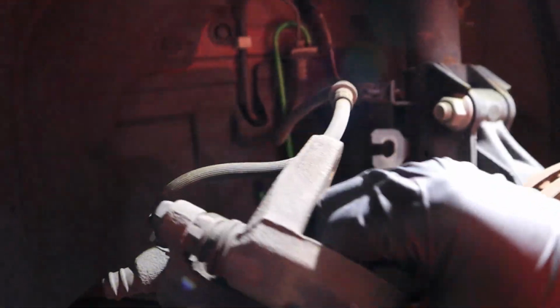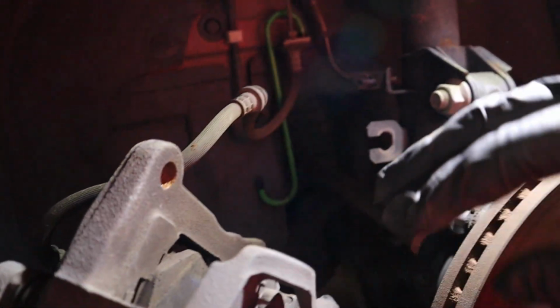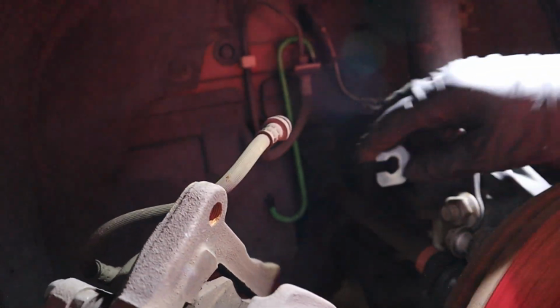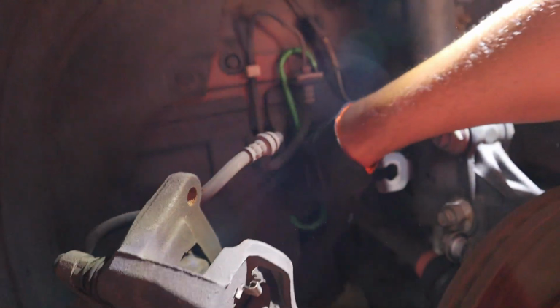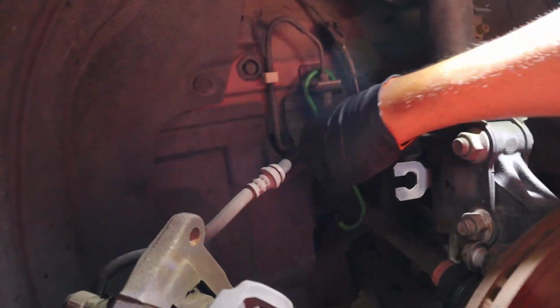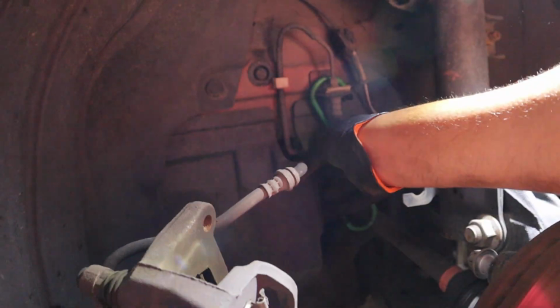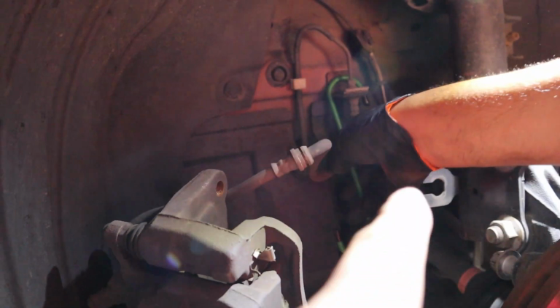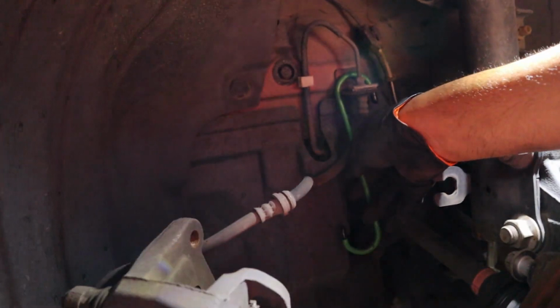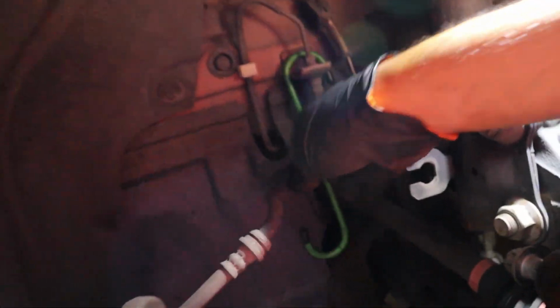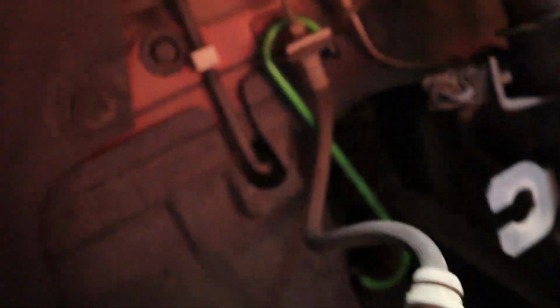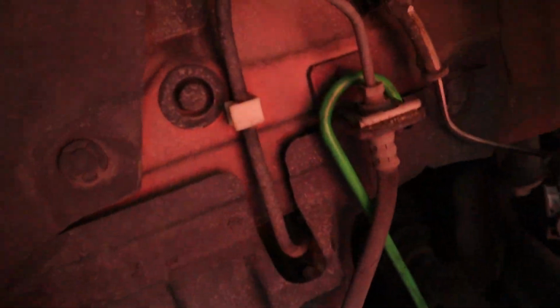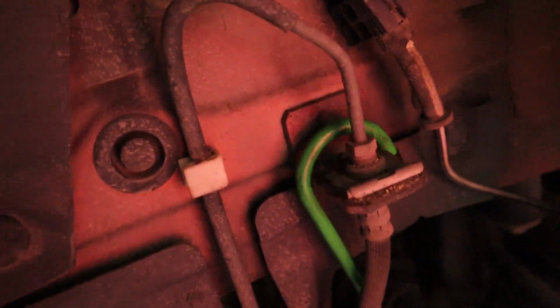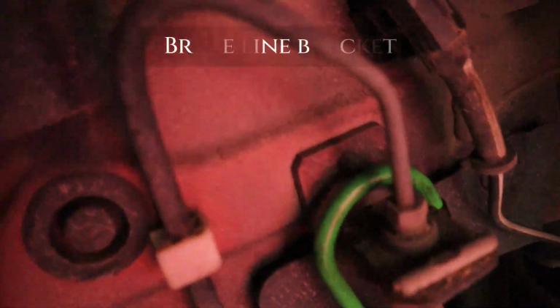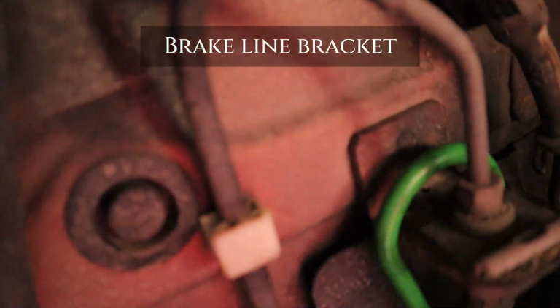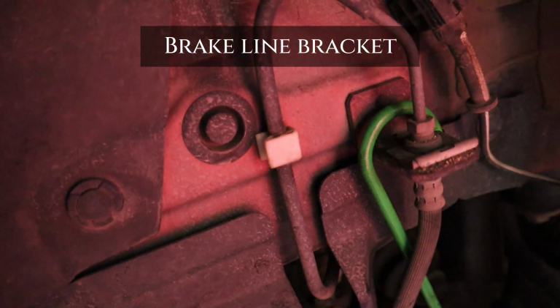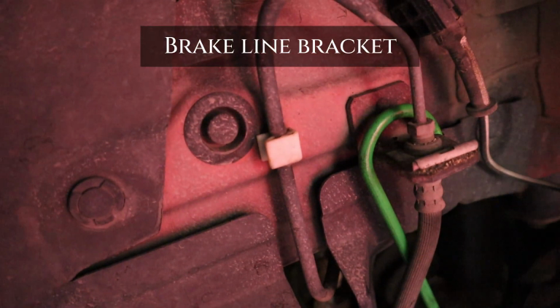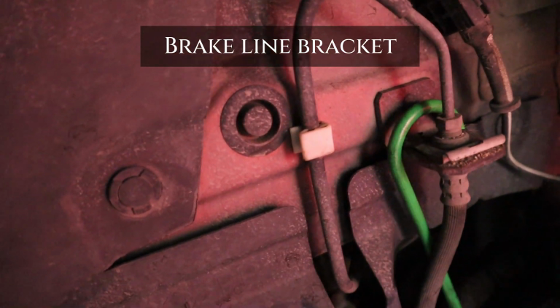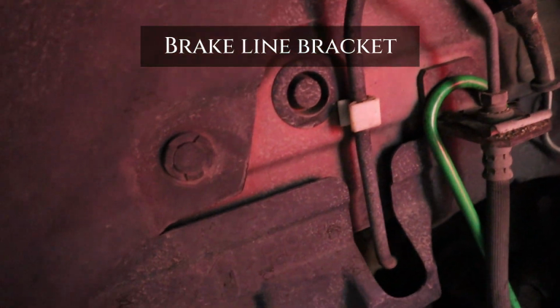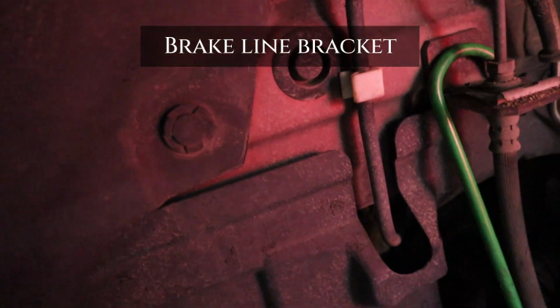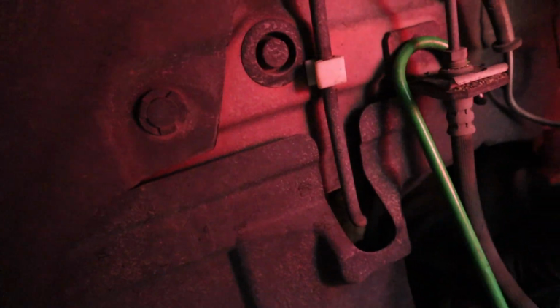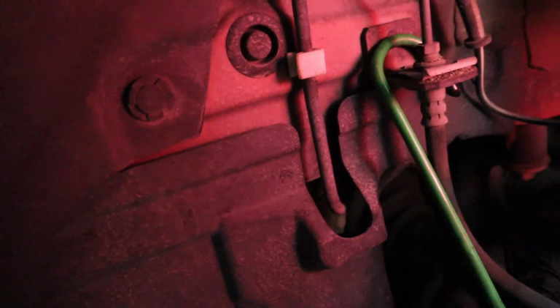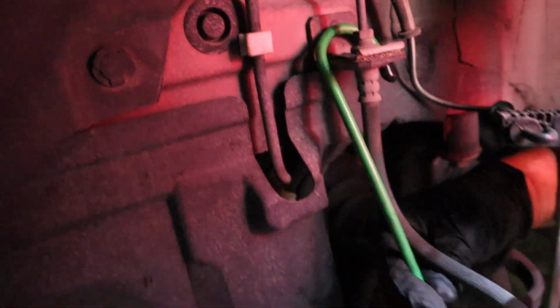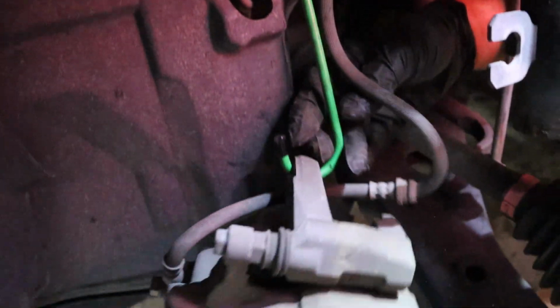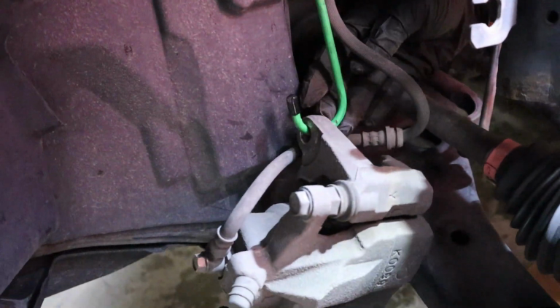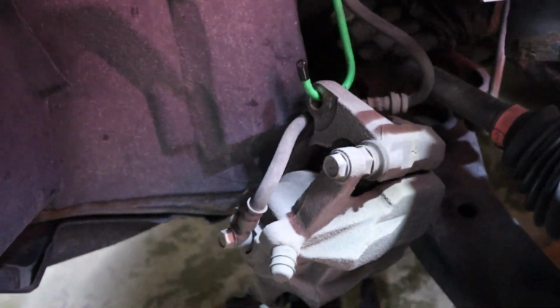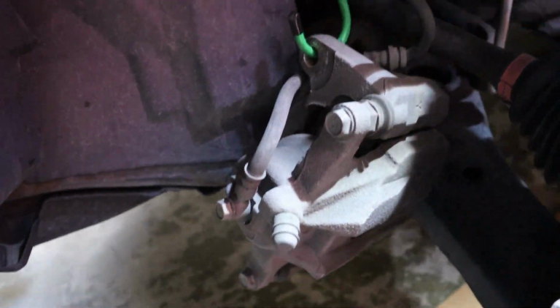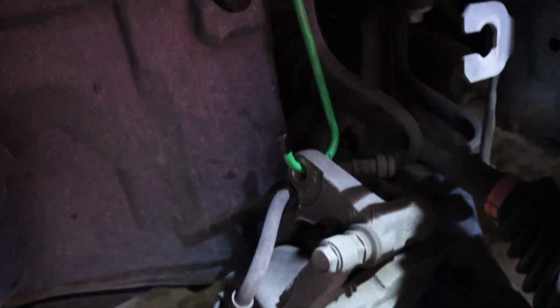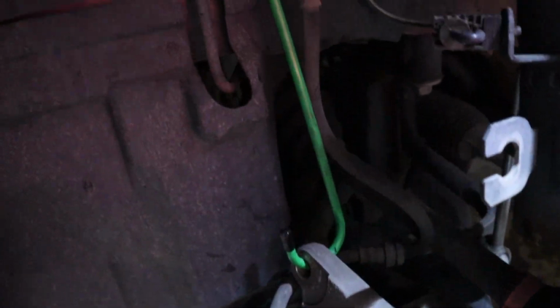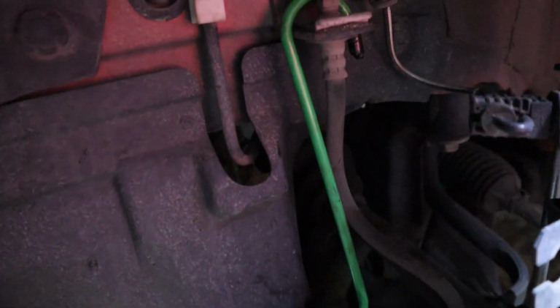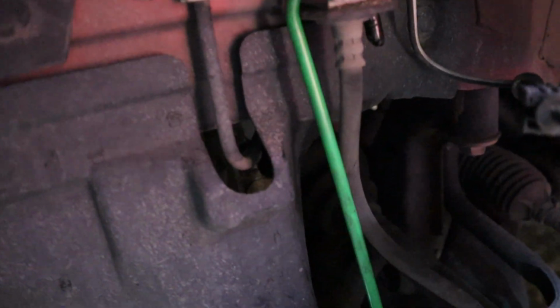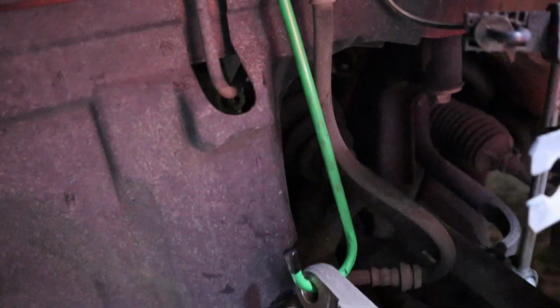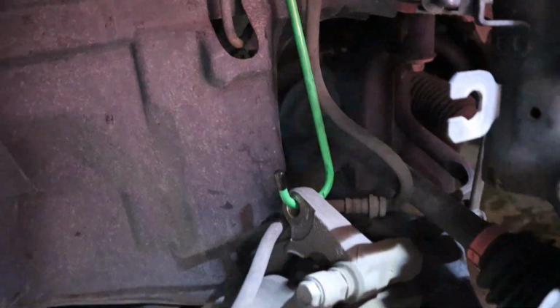Now since we're going to be taking the strut out, we've got to hang it over here. There is a solid piece of metal right next to the brake line. Just going to hang it there so there's no pressure on the brake line.